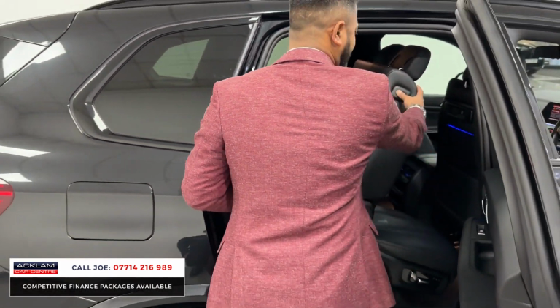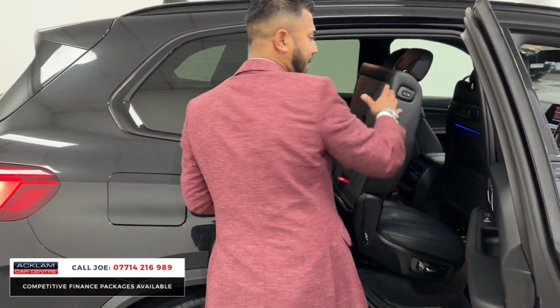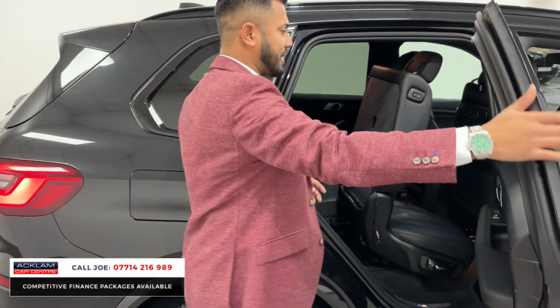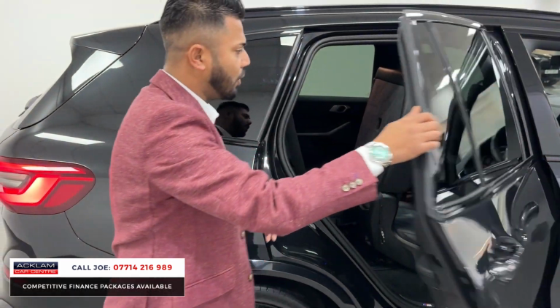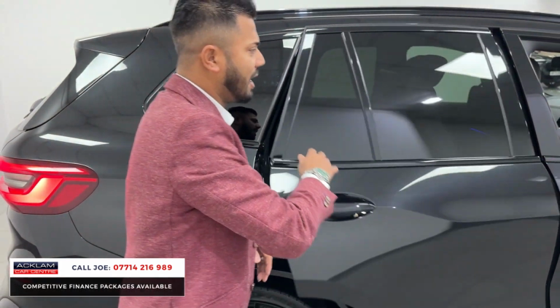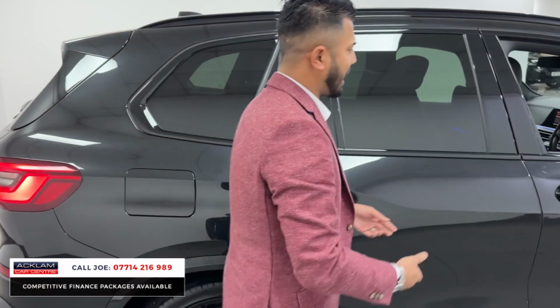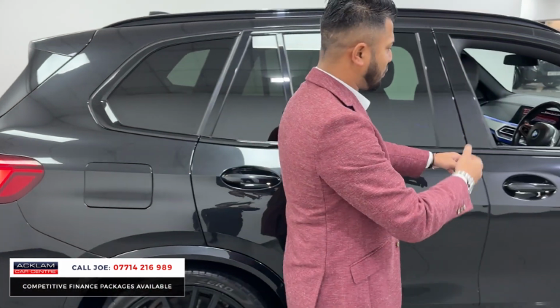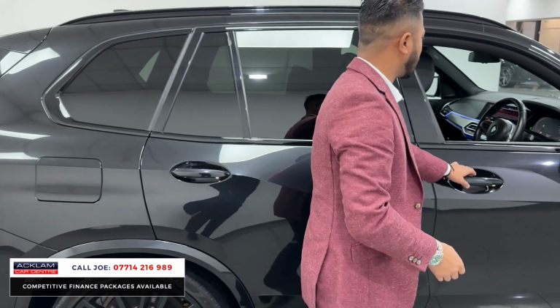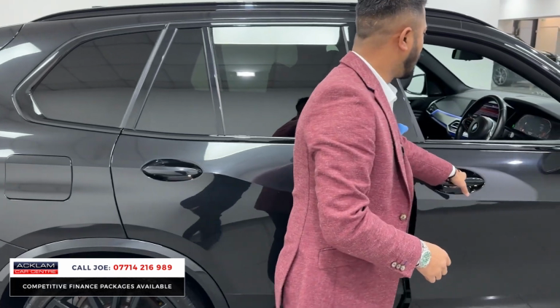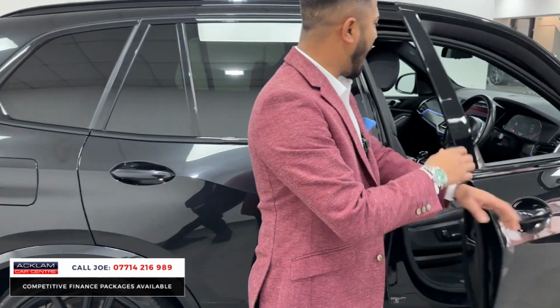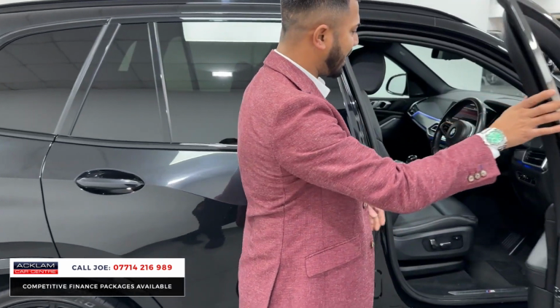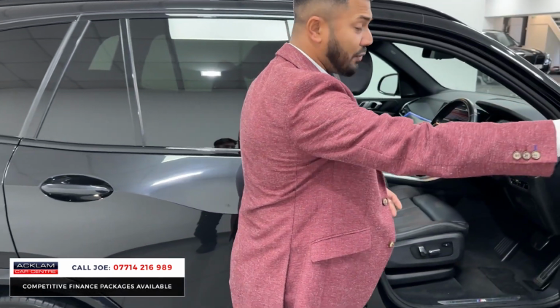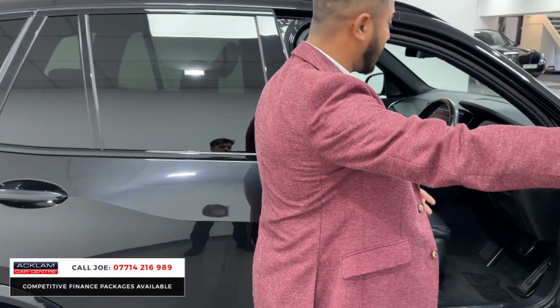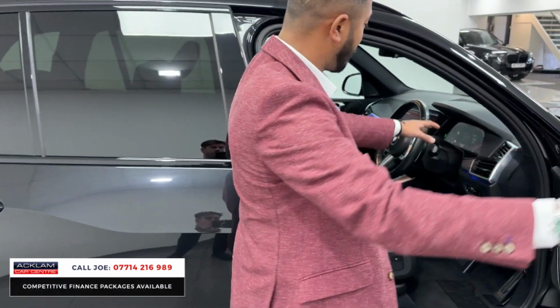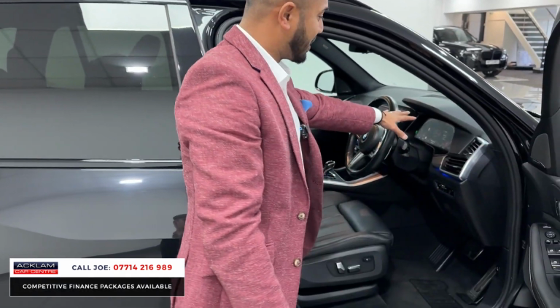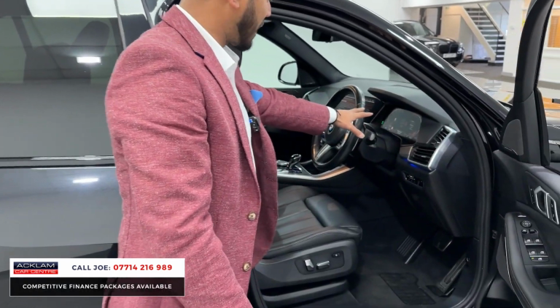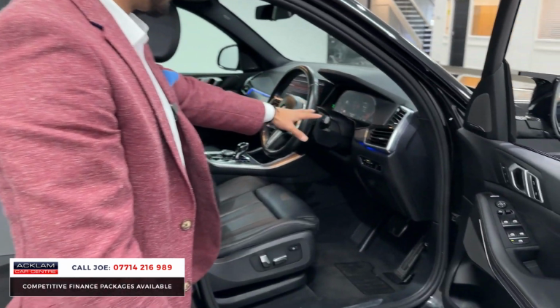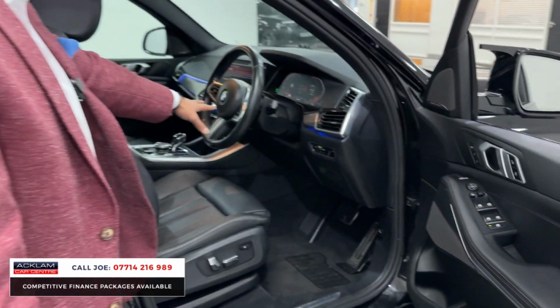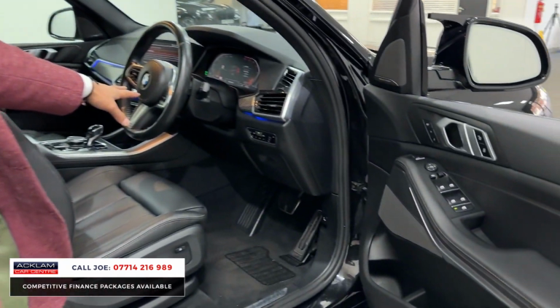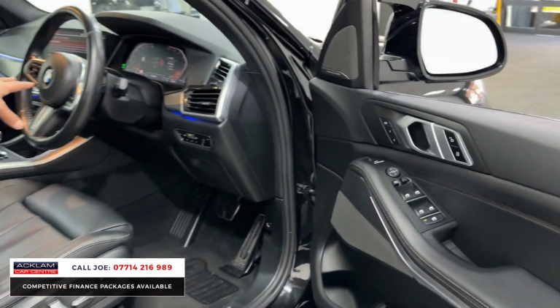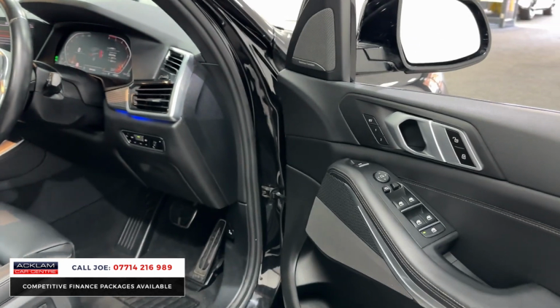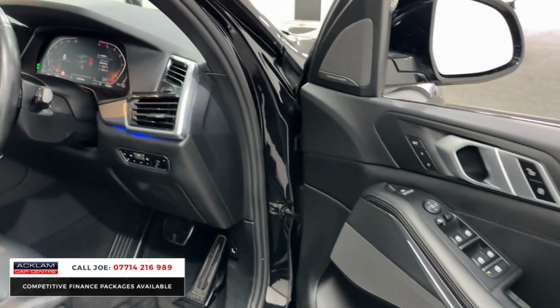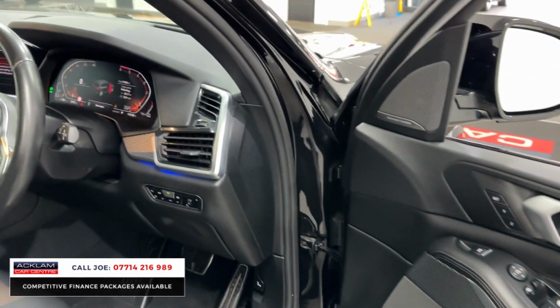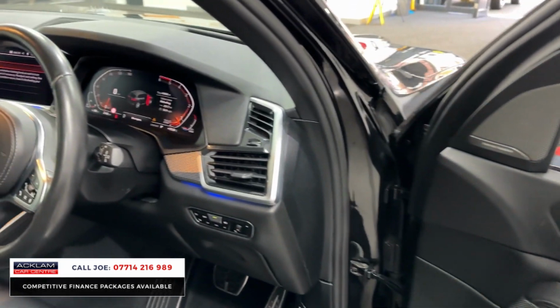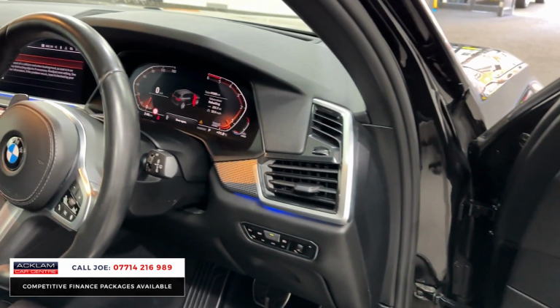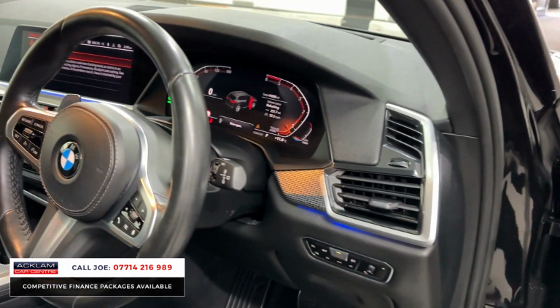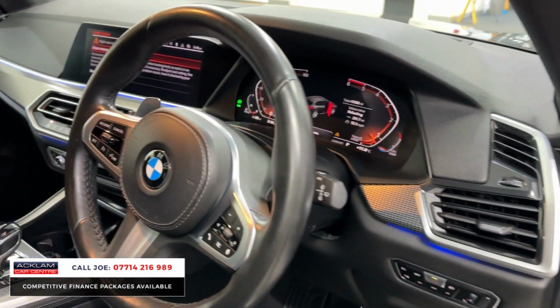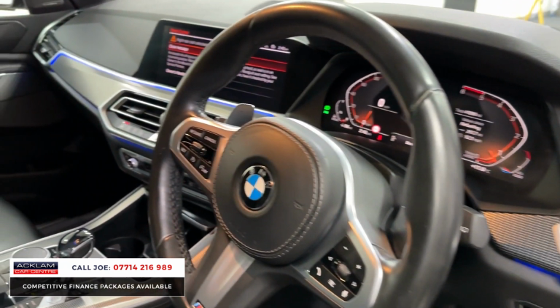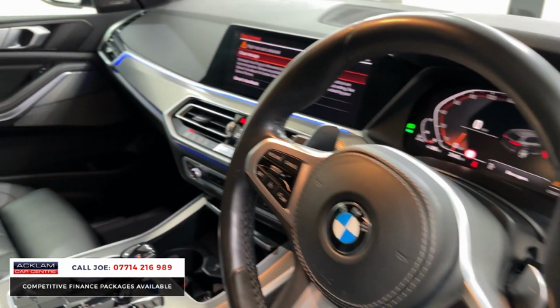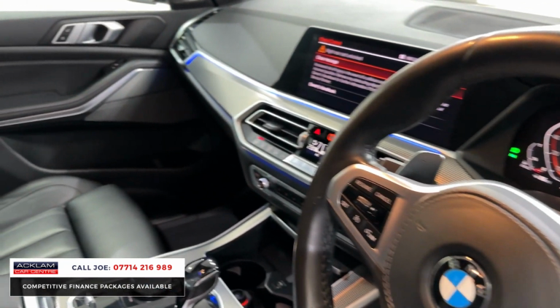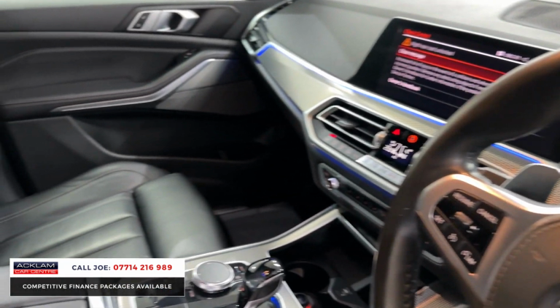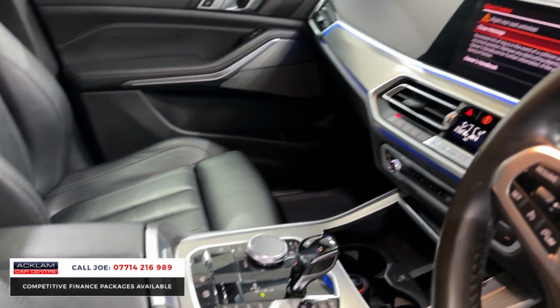As for the driver's zone, you've got everything that you need. First of all, the professional digital dashboard, multi-functional steering wheel with cruise control, all the different settings, and then you've got the heads-up display as well.